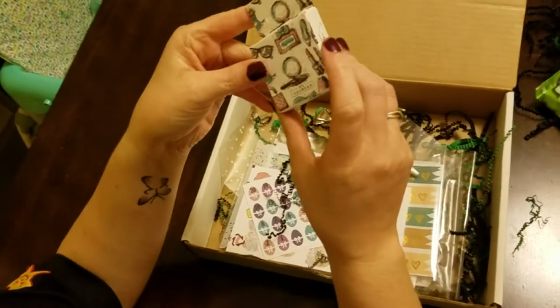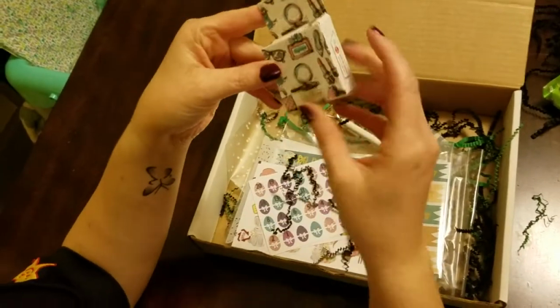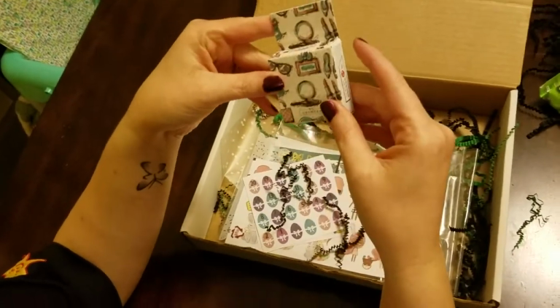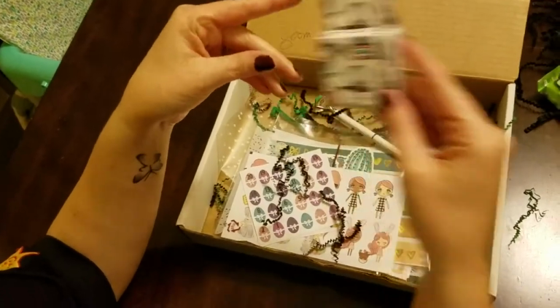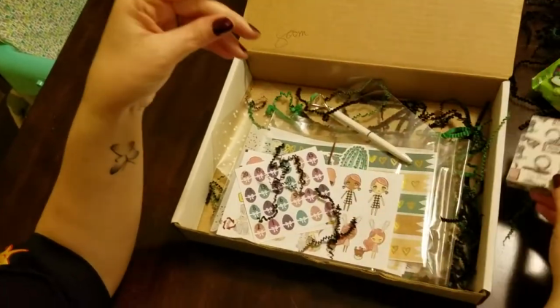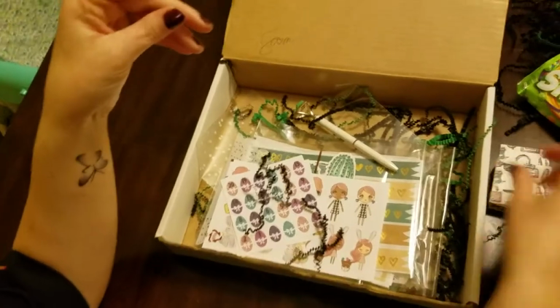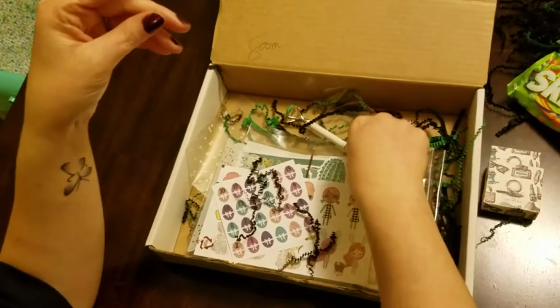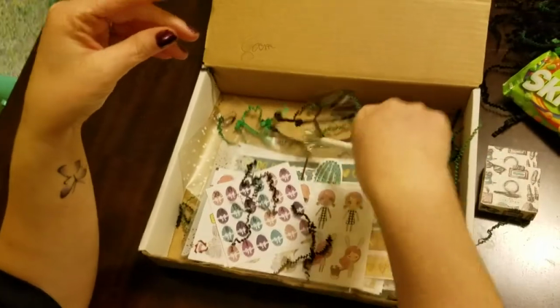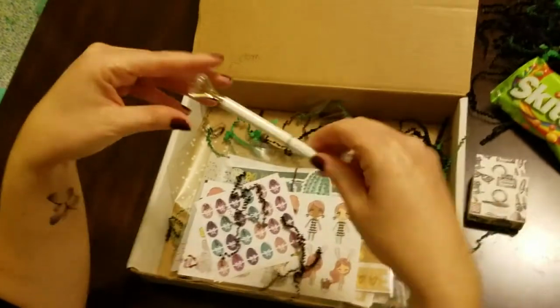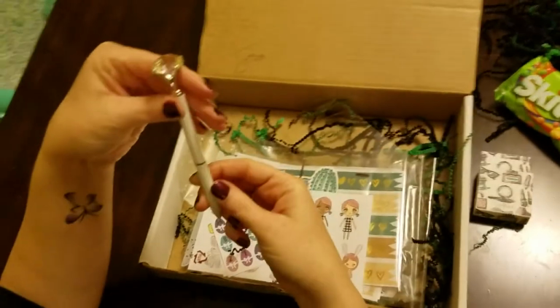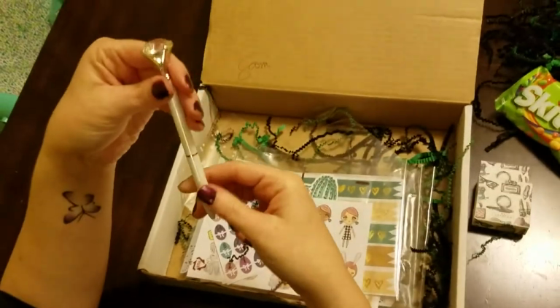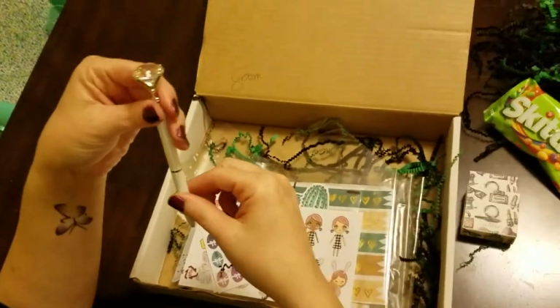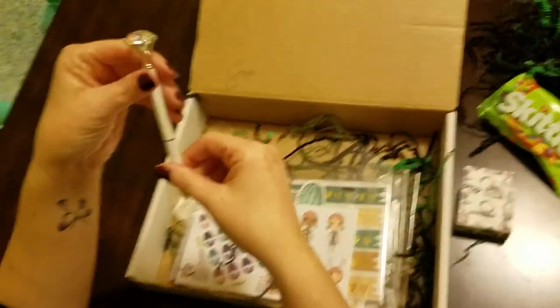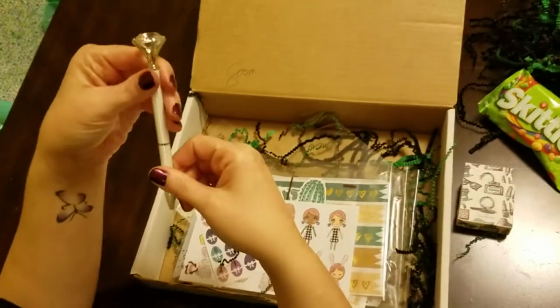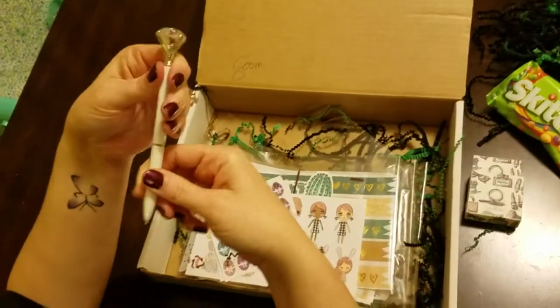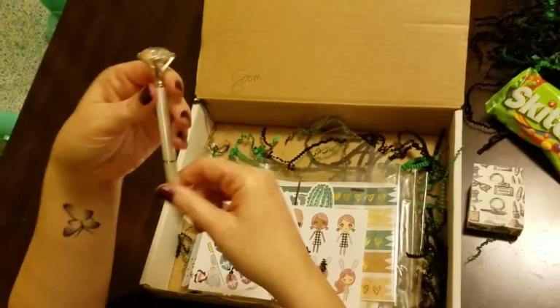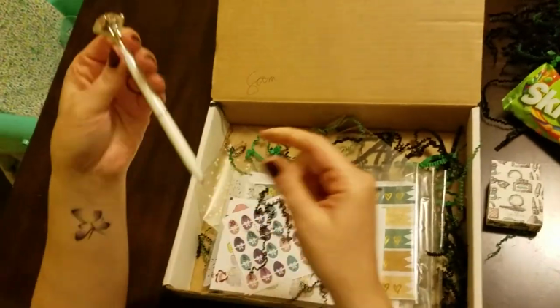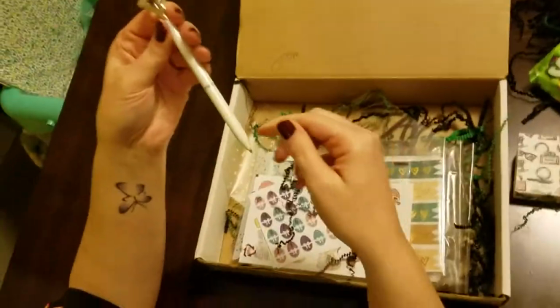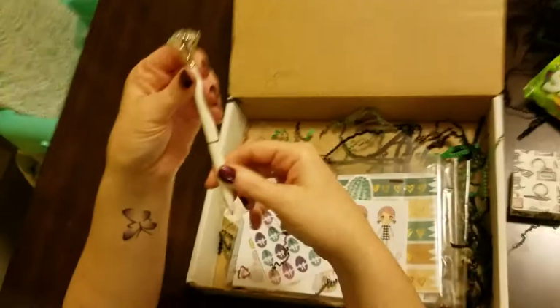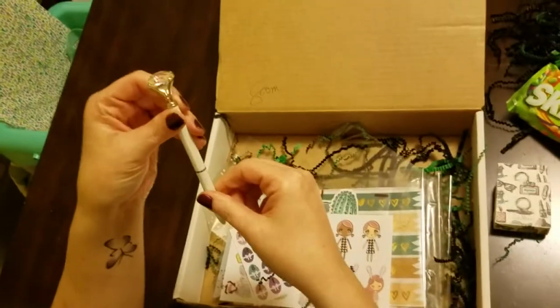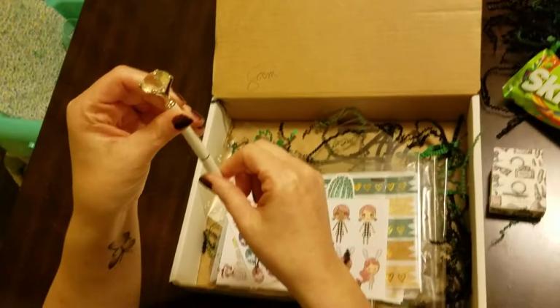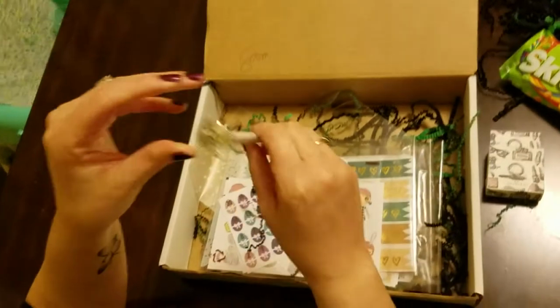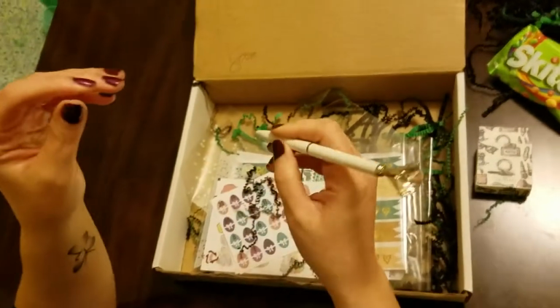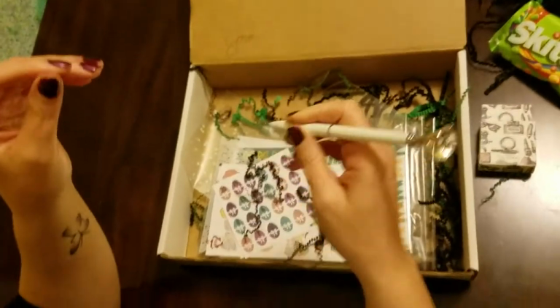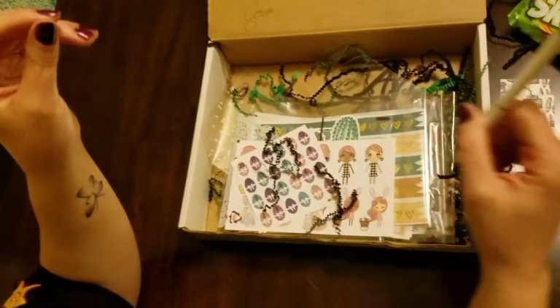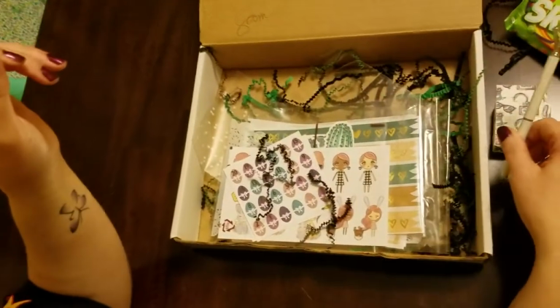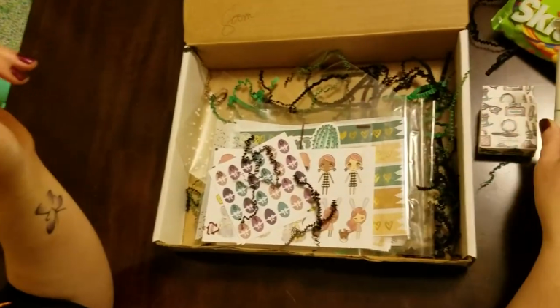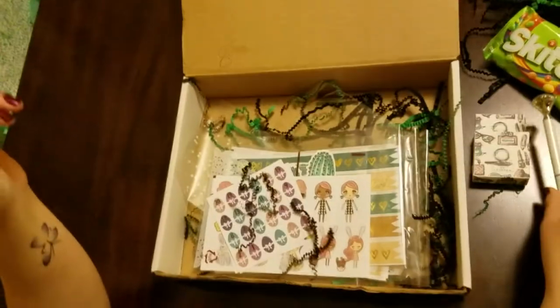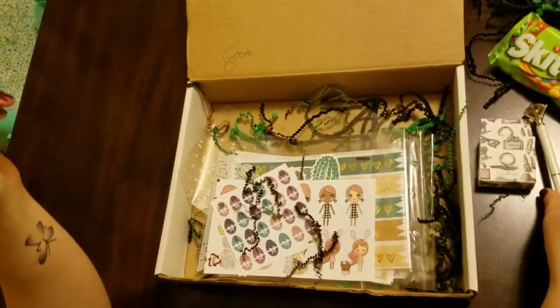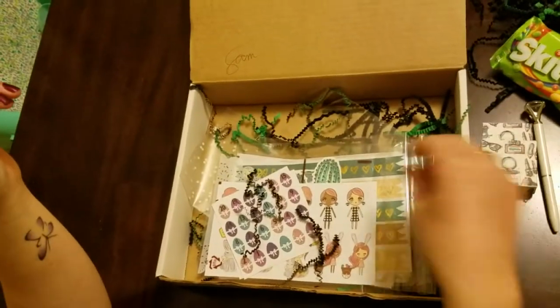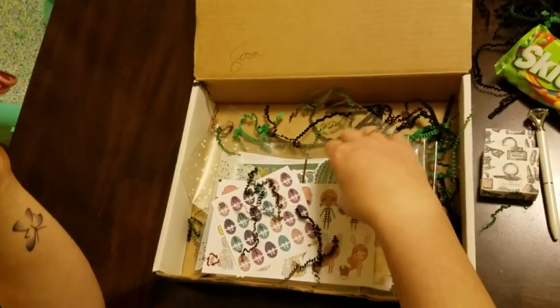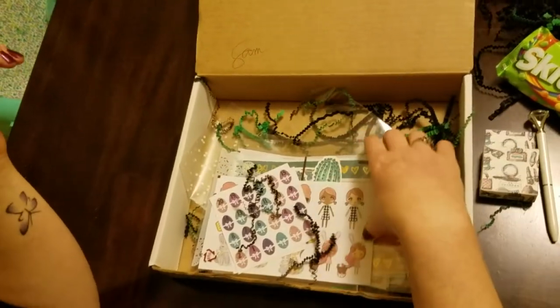Super adorable. We got a diamond pen — it does write super smooth and we're really going to enjoy this pen.